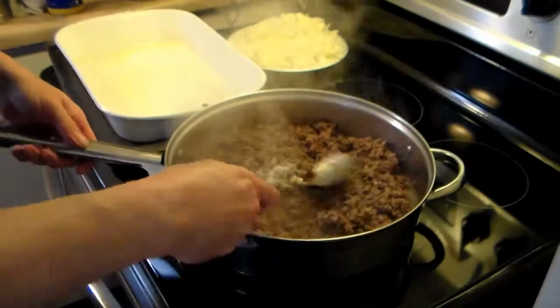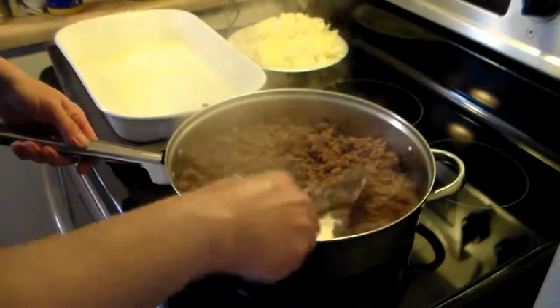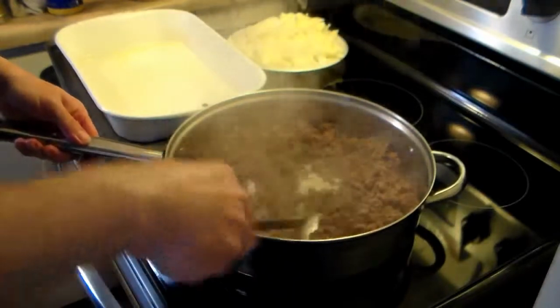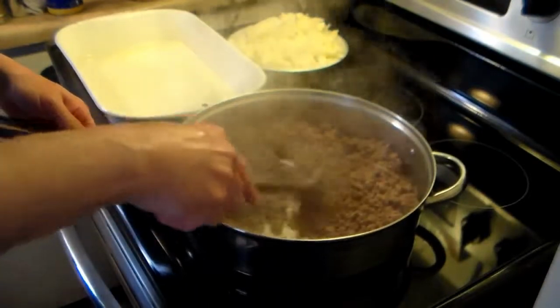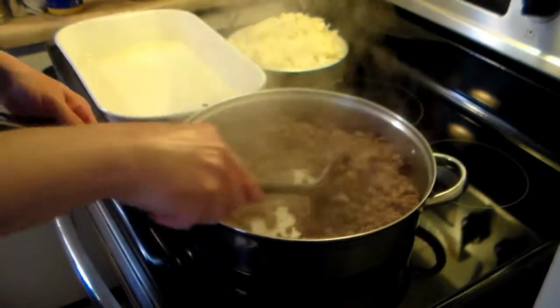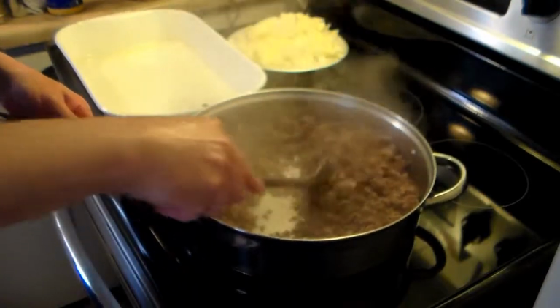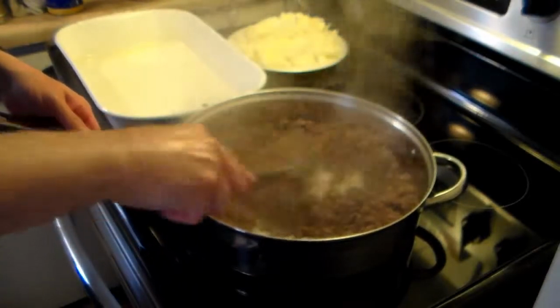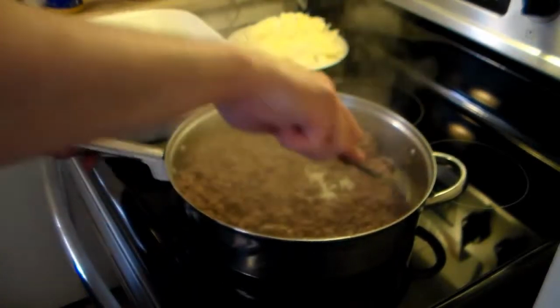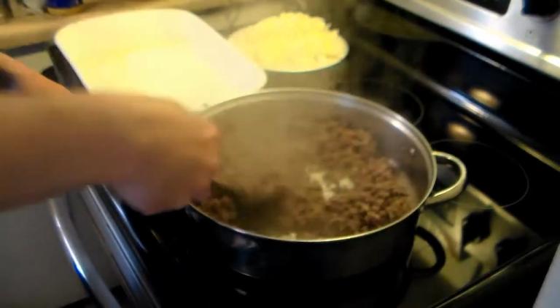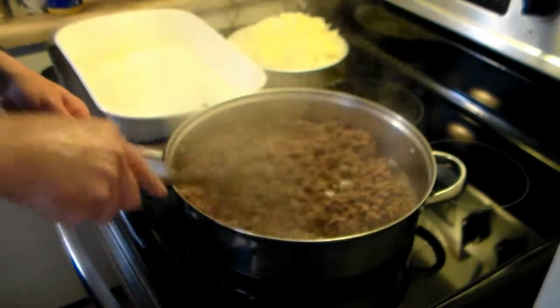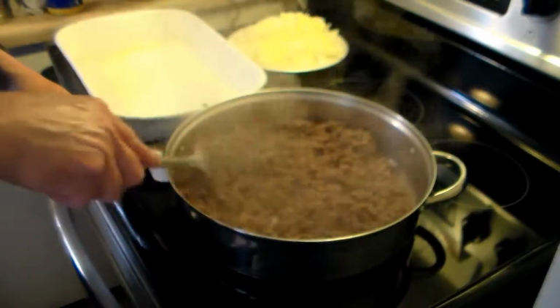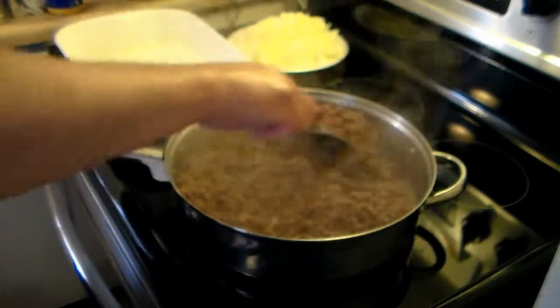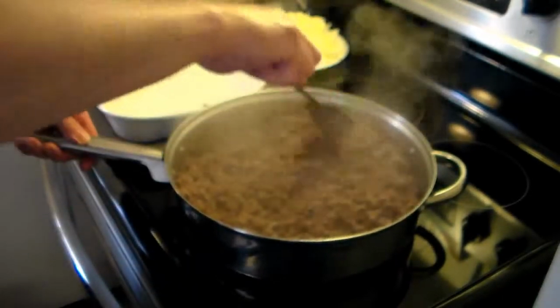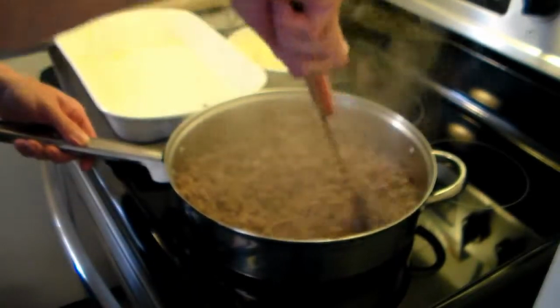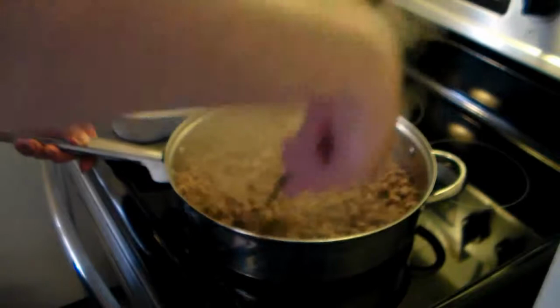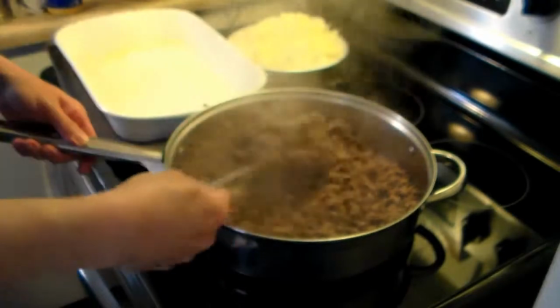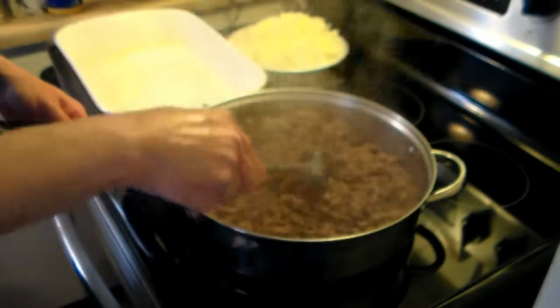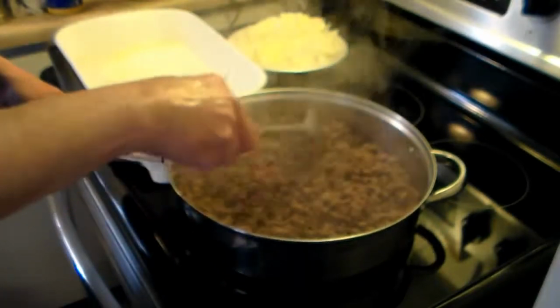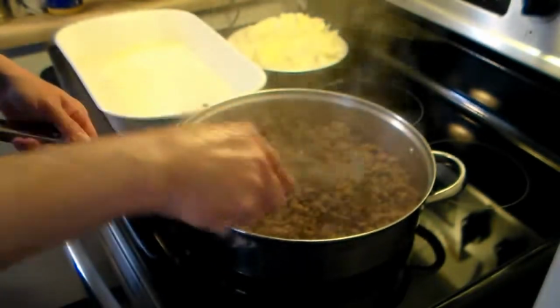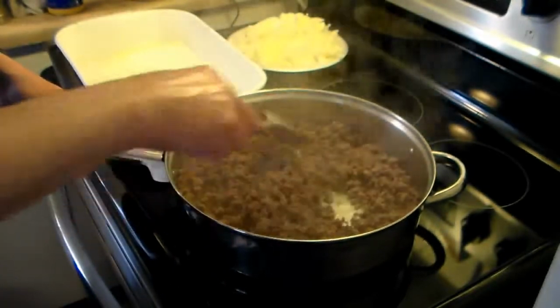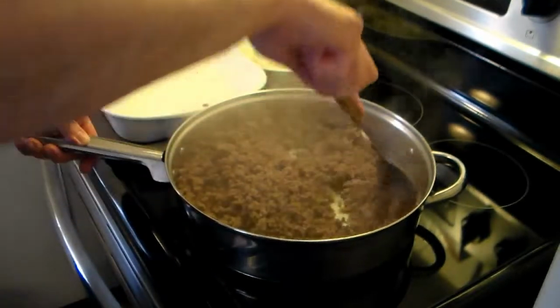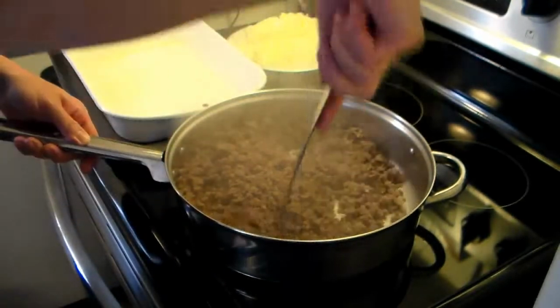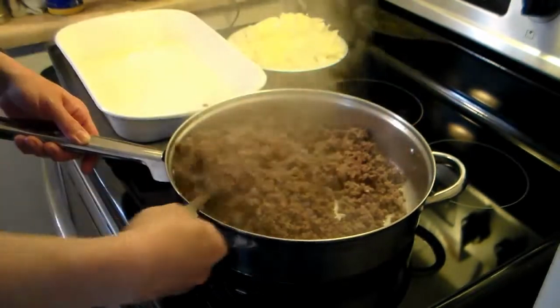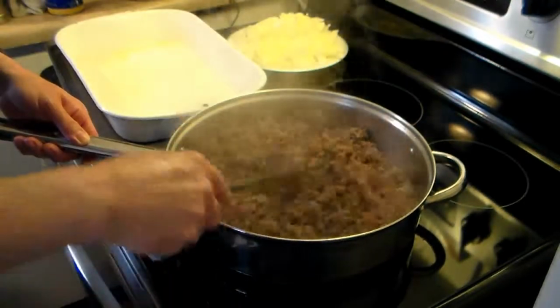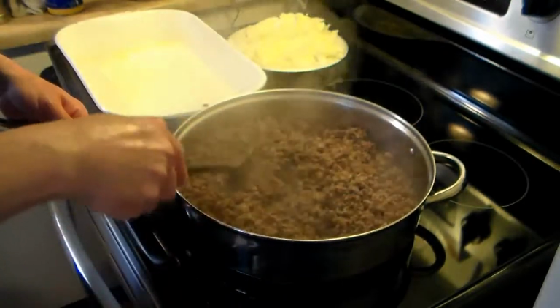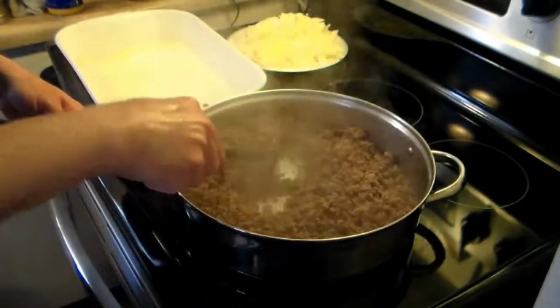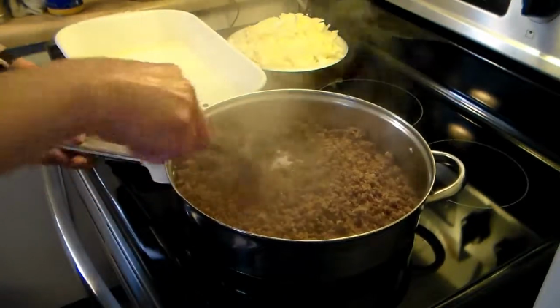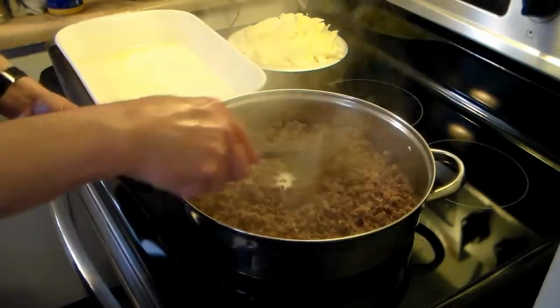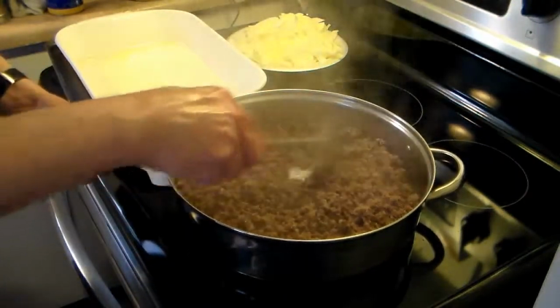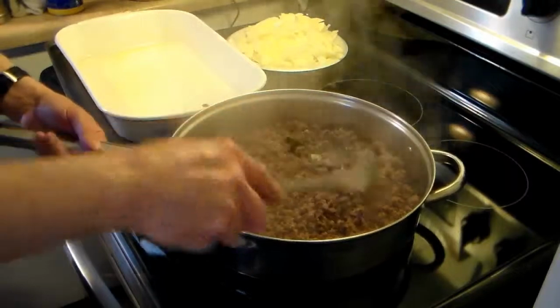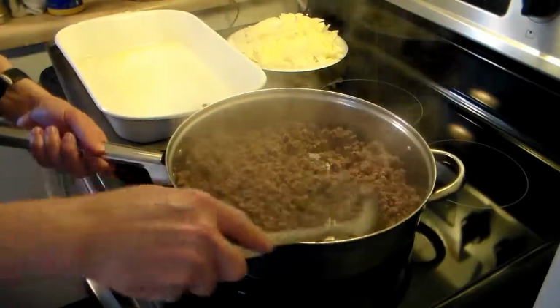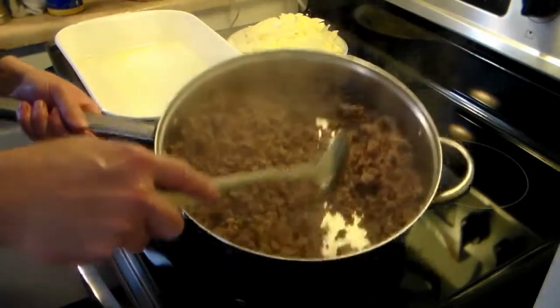I'm going to give this a stir. Now I have a 9 by 13 baking pan here that I sprayed with cooking oil. I'm just going to dump this hamburger mixture right in there.